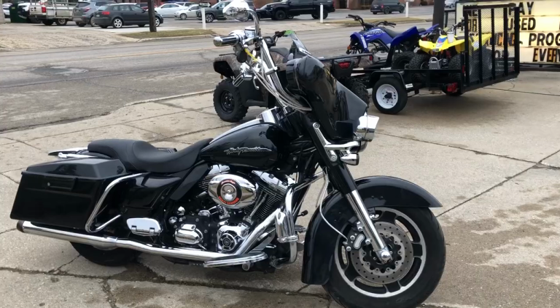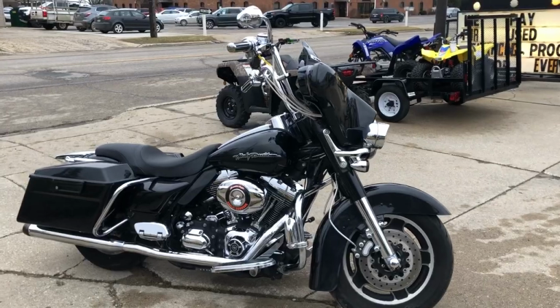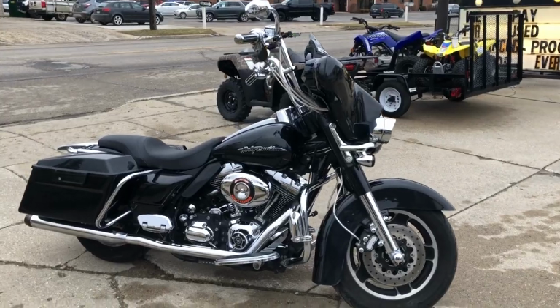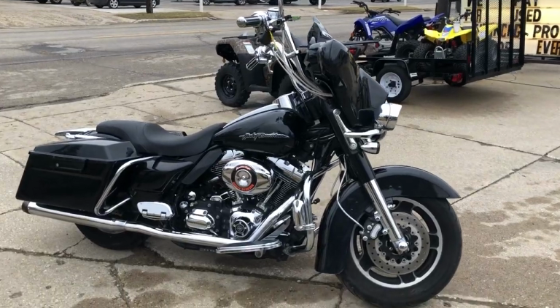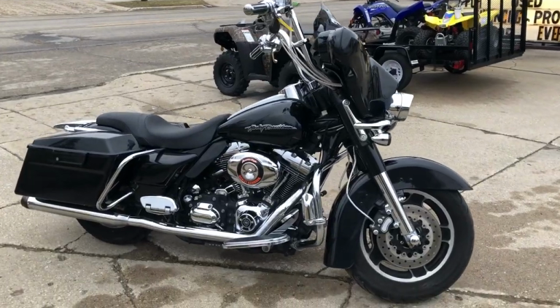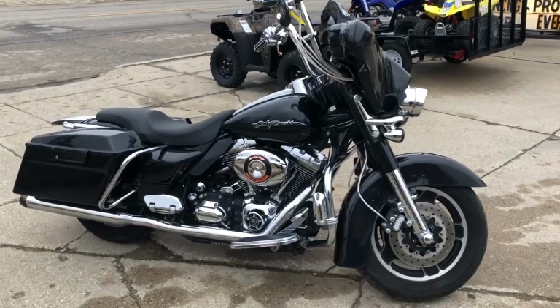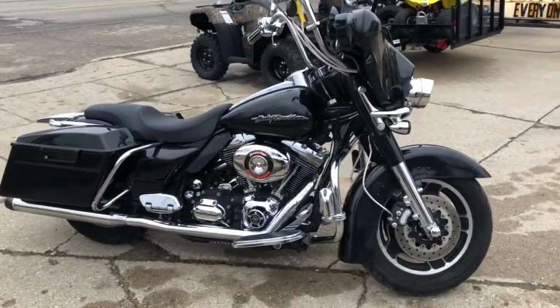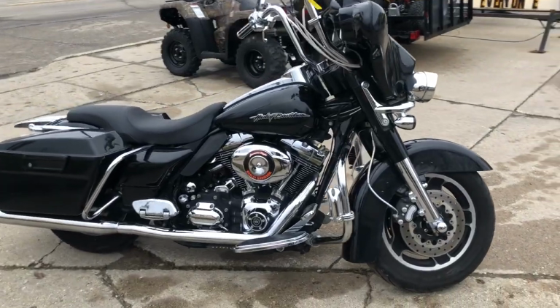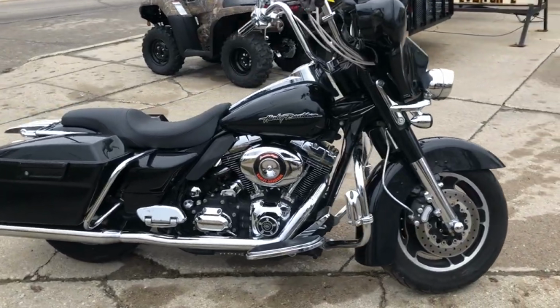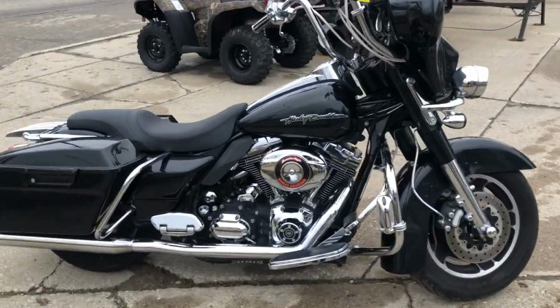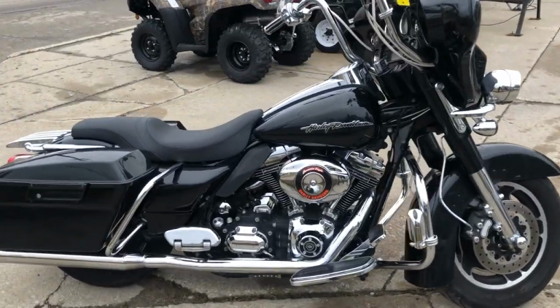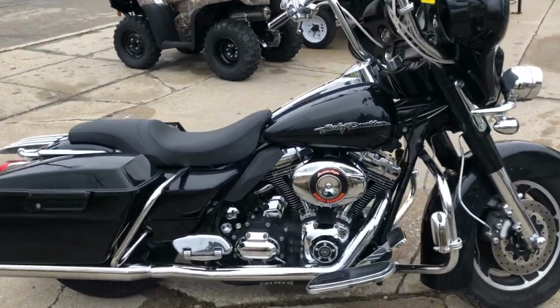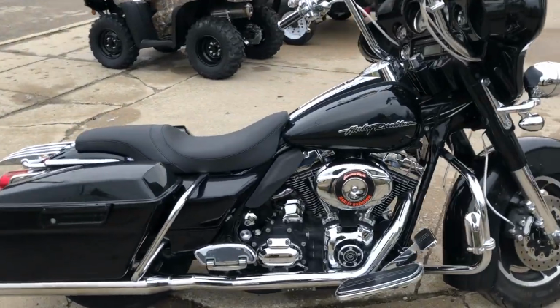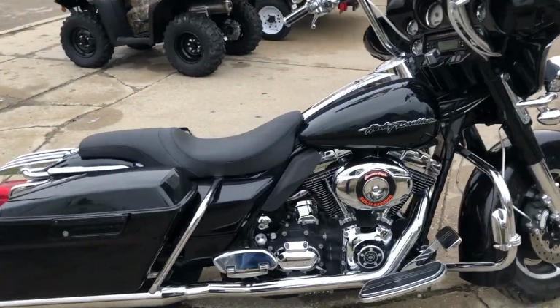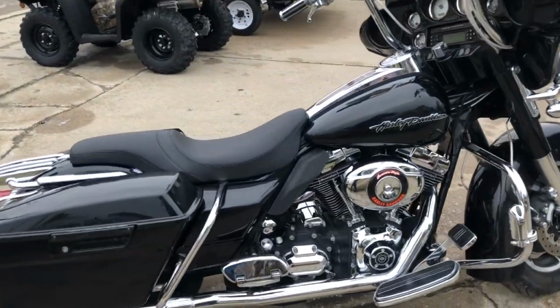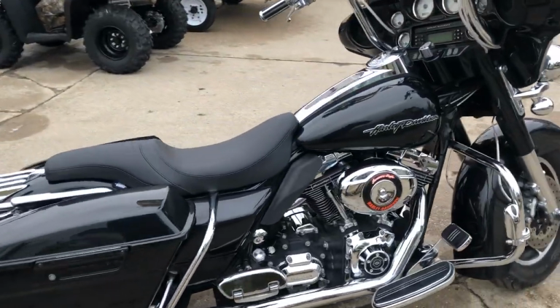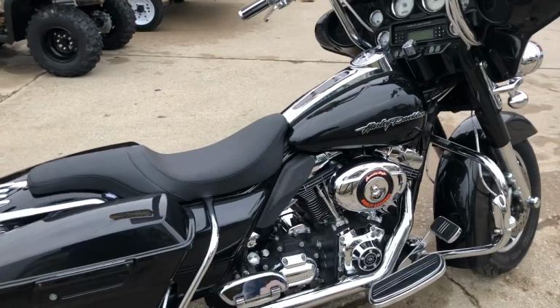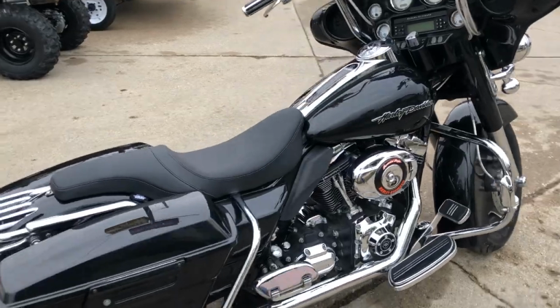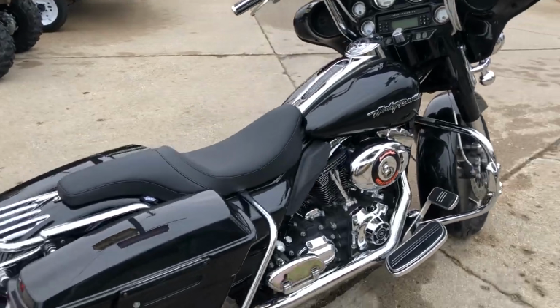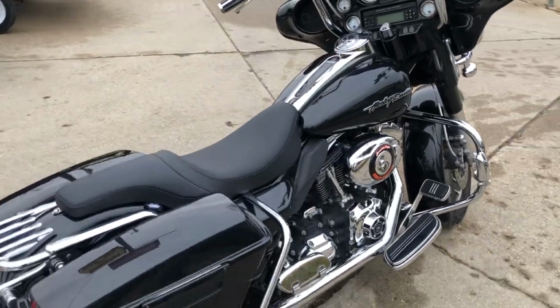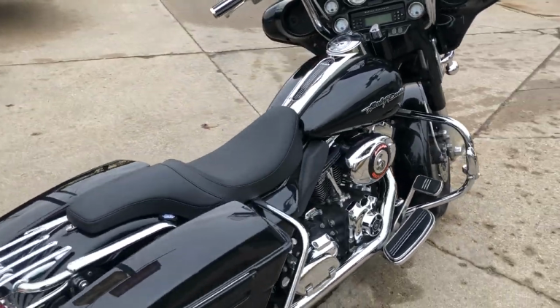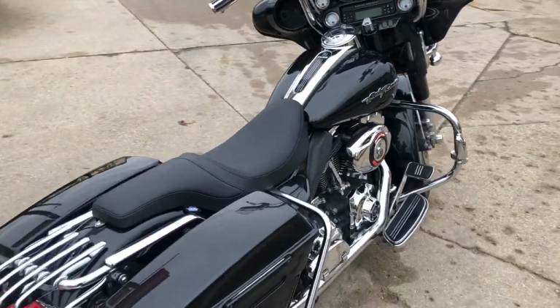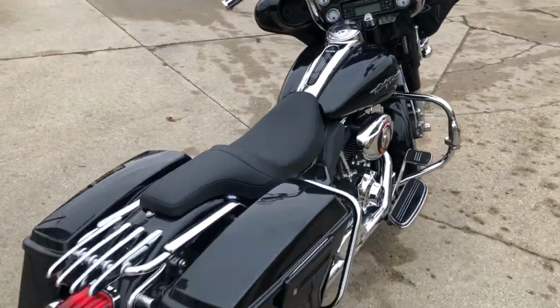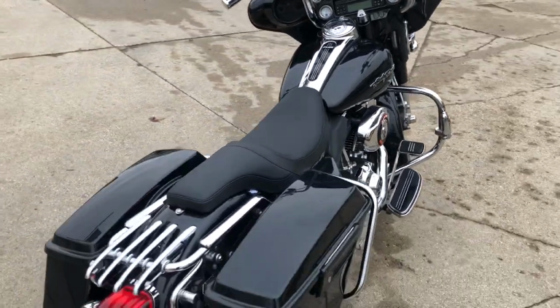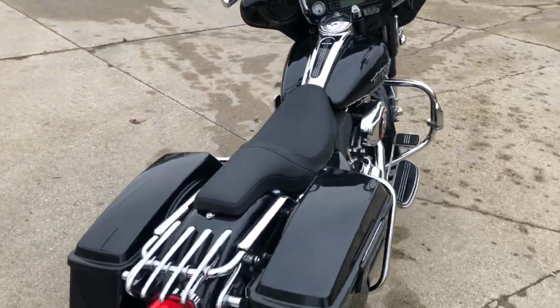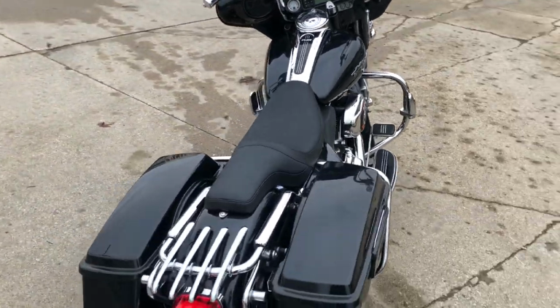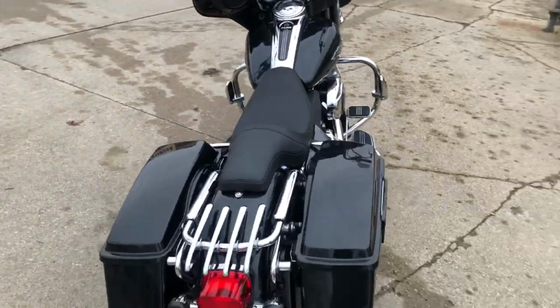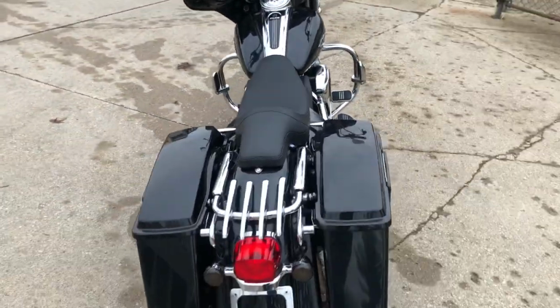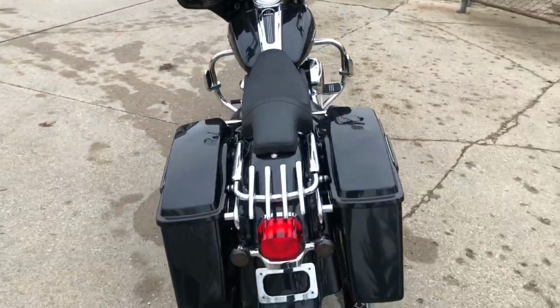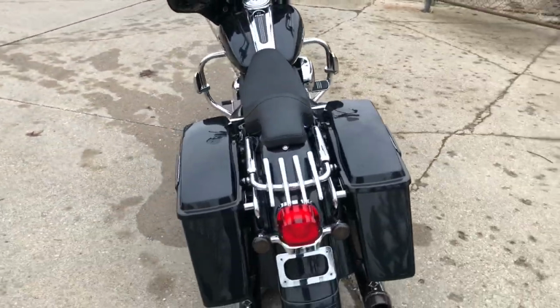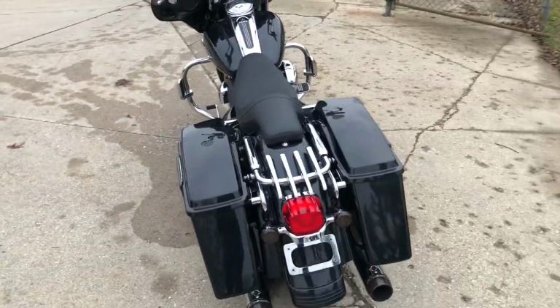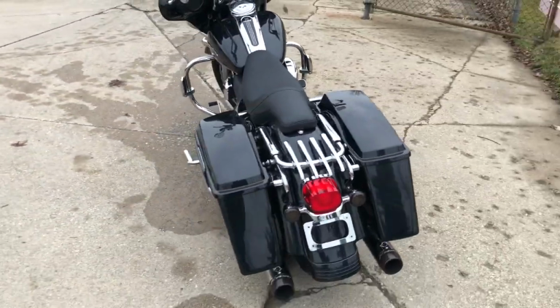Hey guys, ApprovalPowerSports.com here with another U-Street line for sale with the Screaming Eagle motor and over $2,000 in extras. Take a close look at this one.